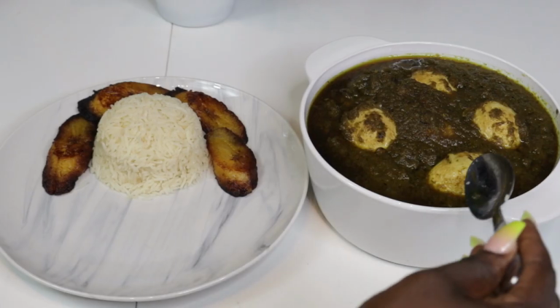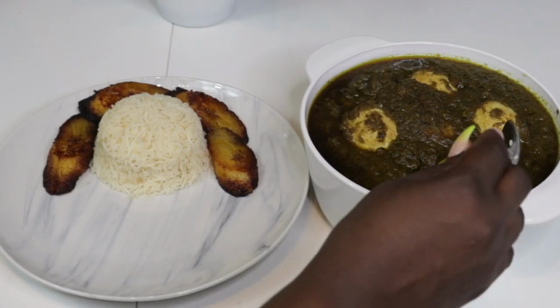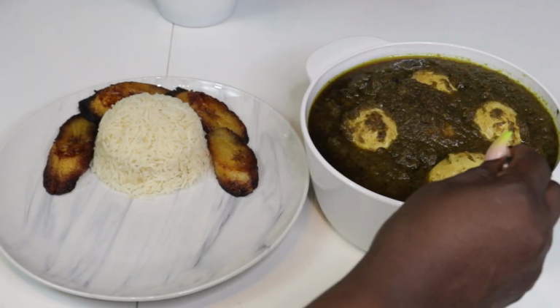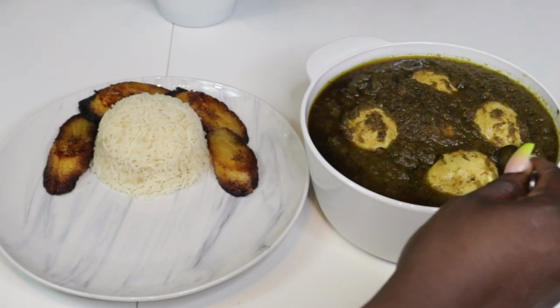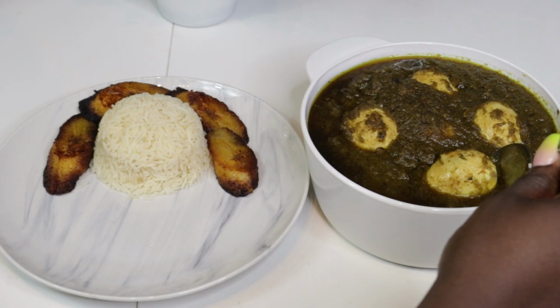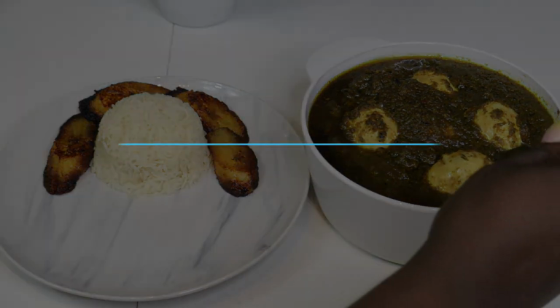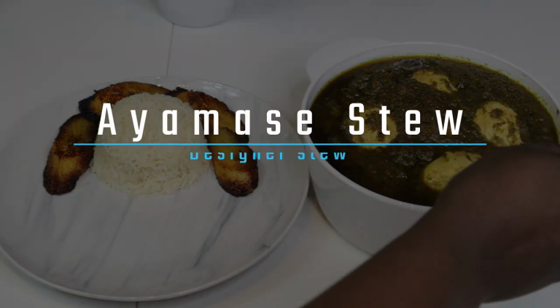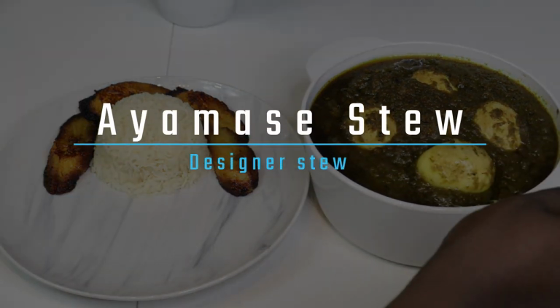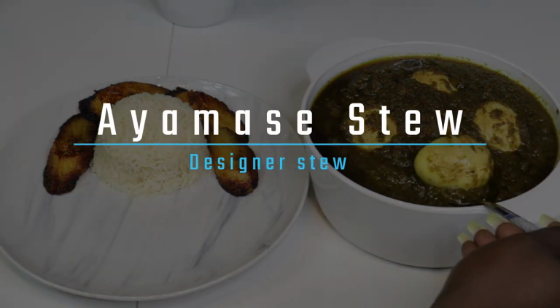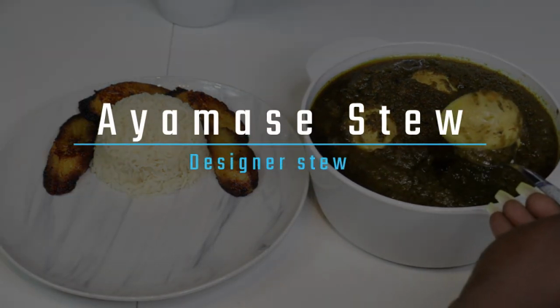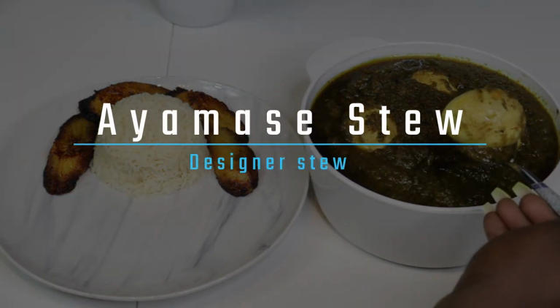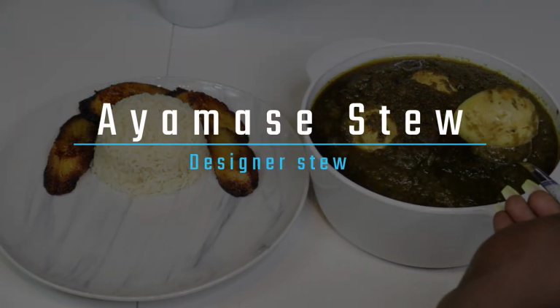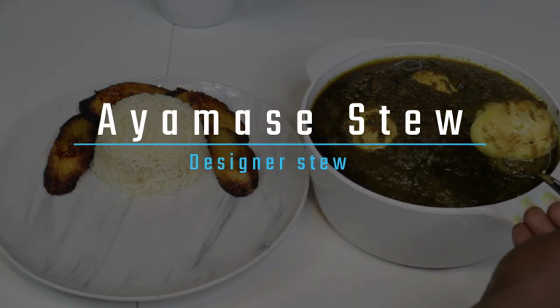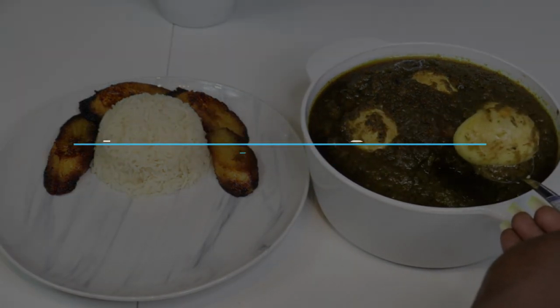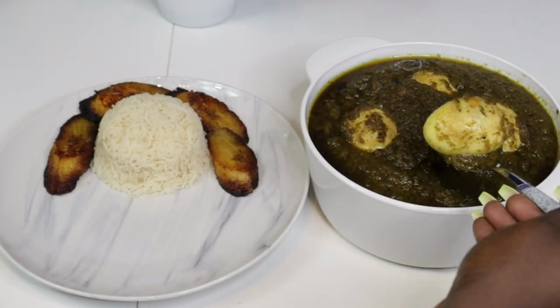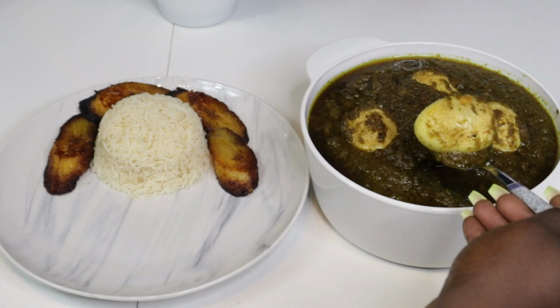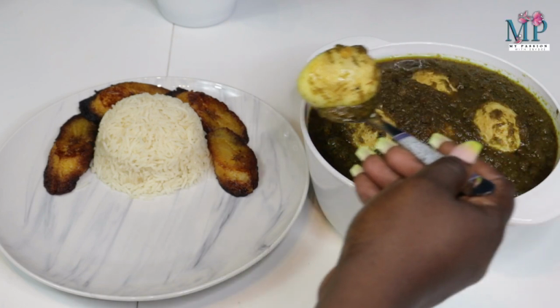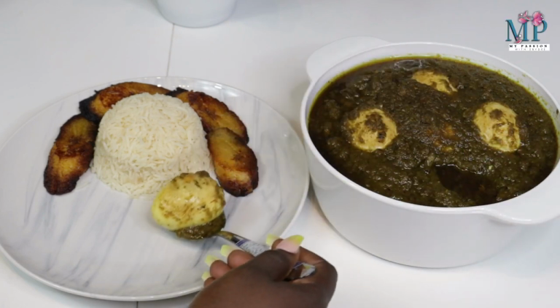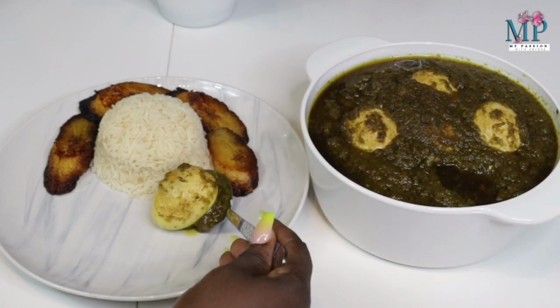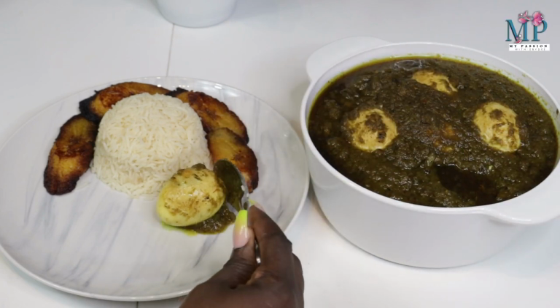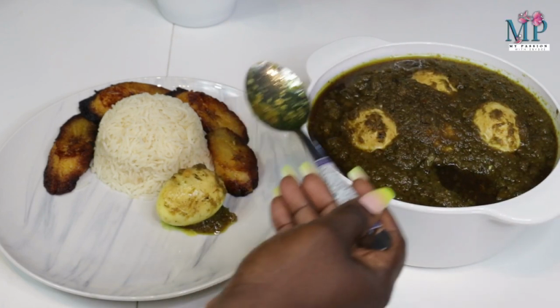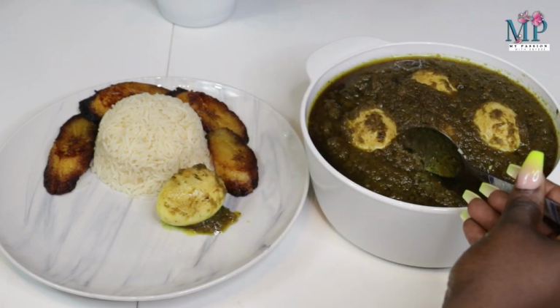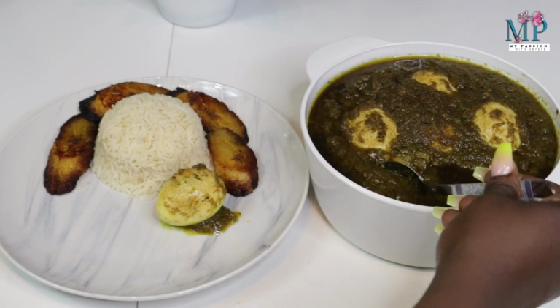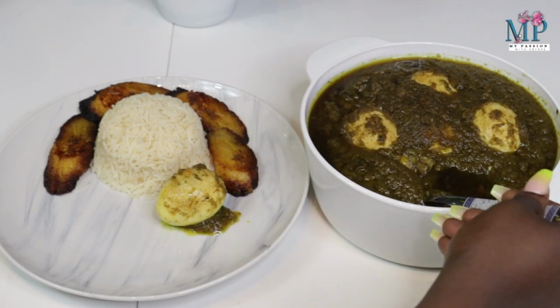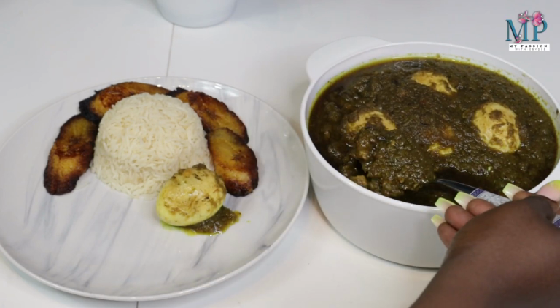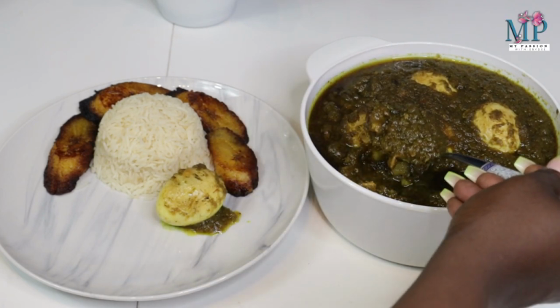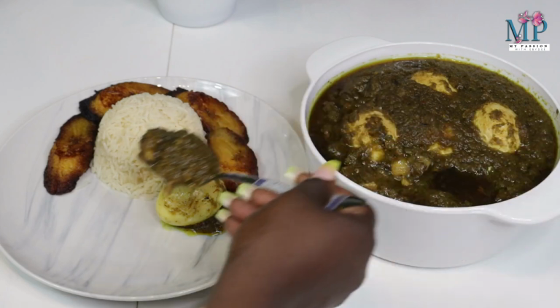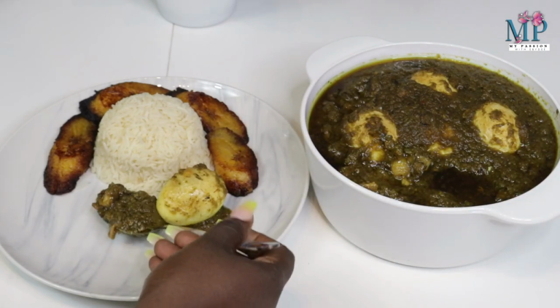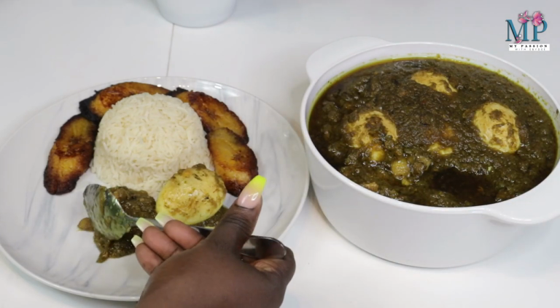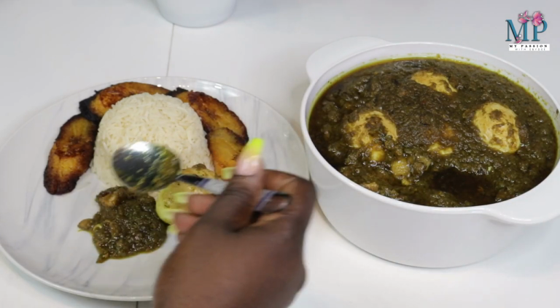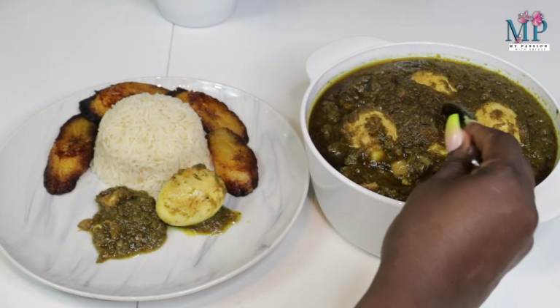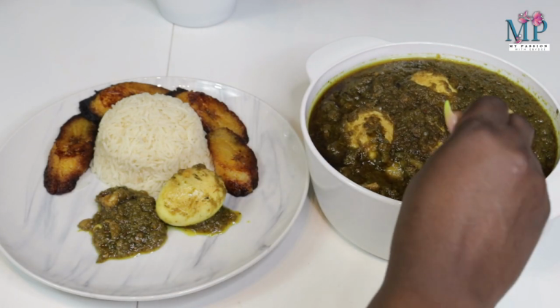Hi guys, welcome back to my passion with Abd. My name is Abd and in today's video I'd like to show you guys how to prepare Ayamashi stew, otherwise known as designer stew or father stew.